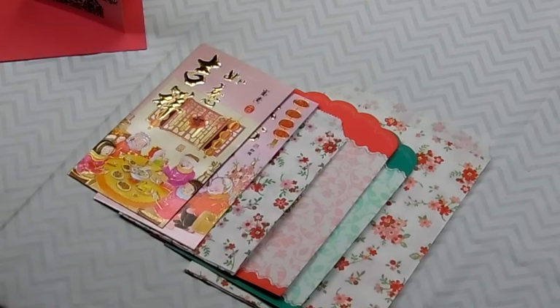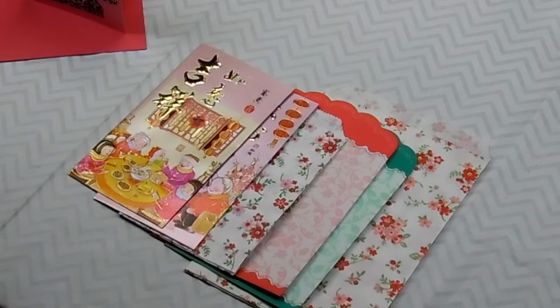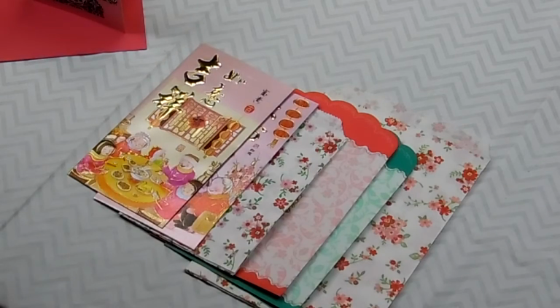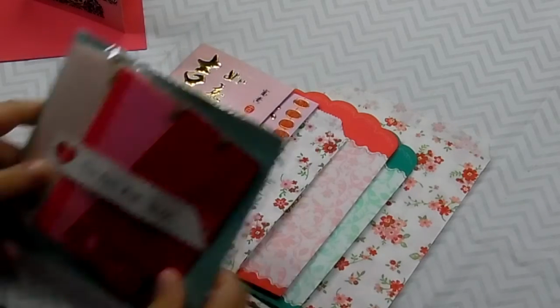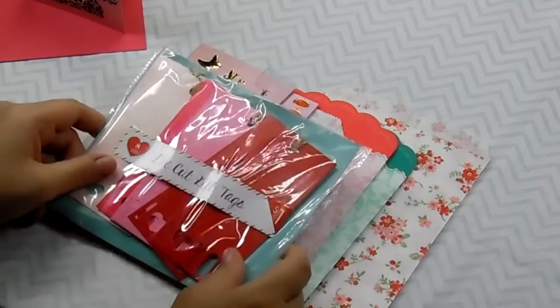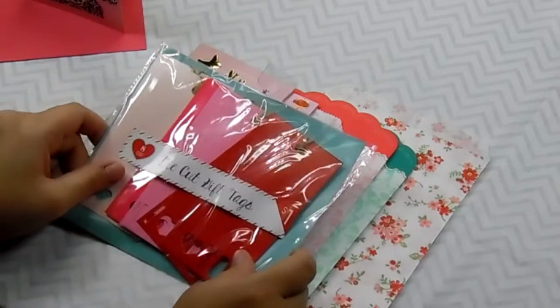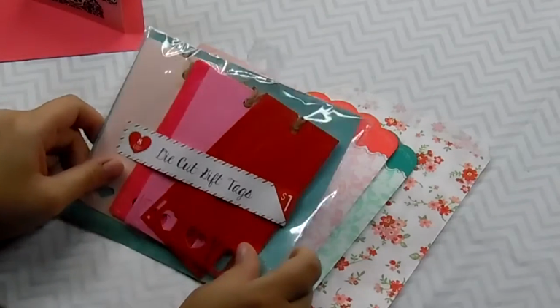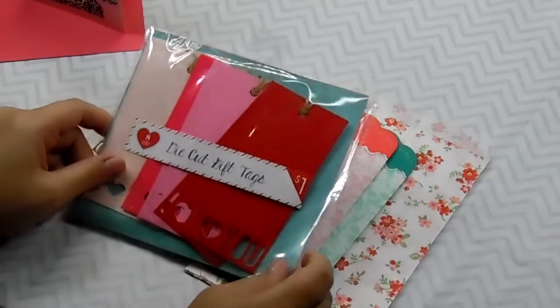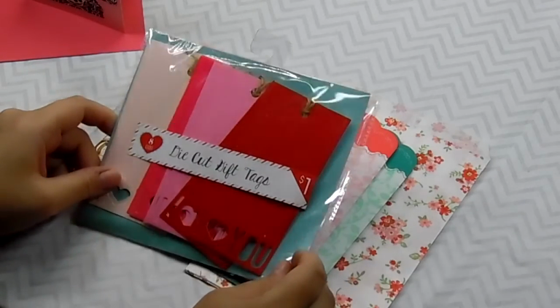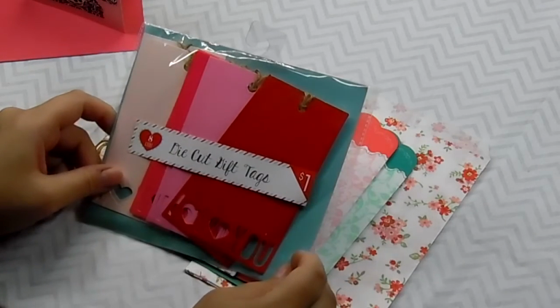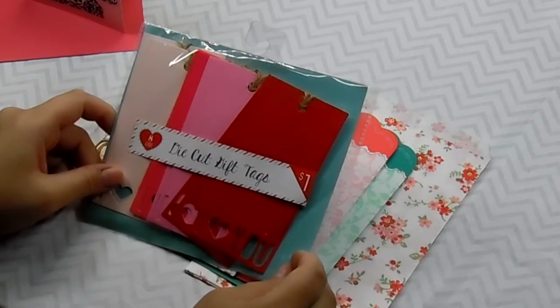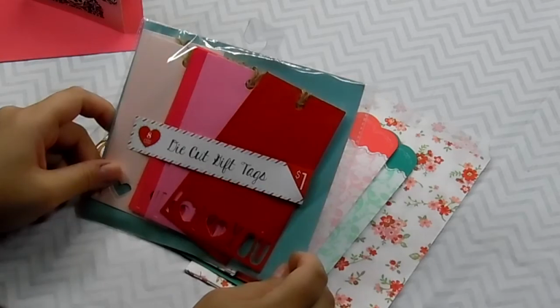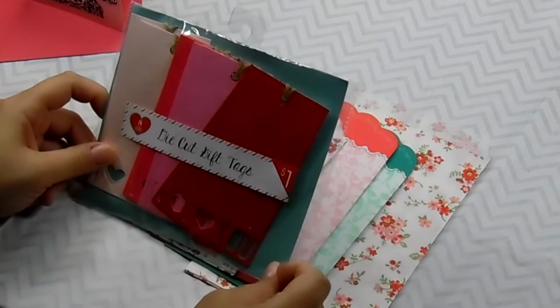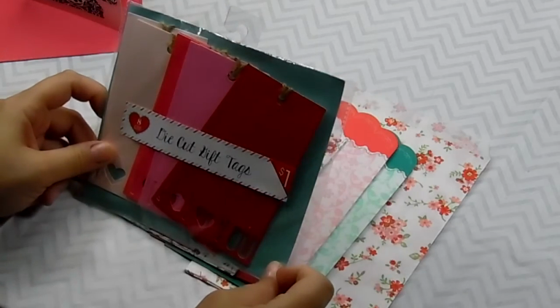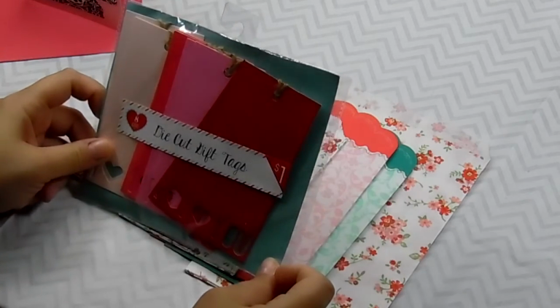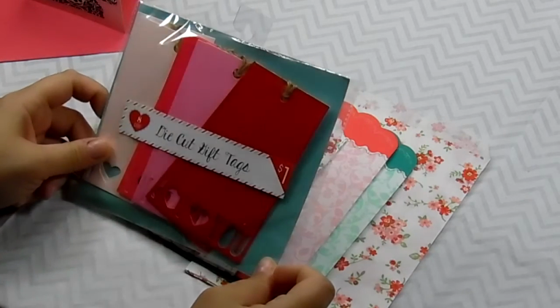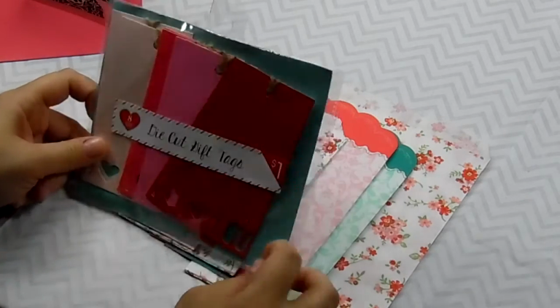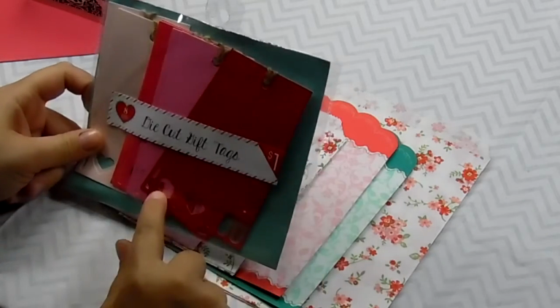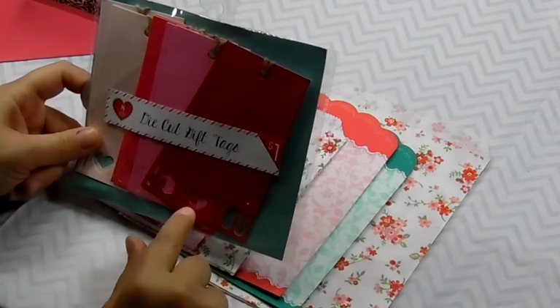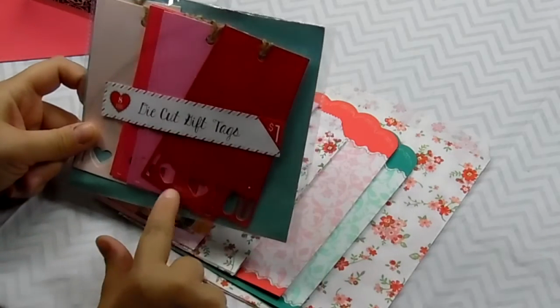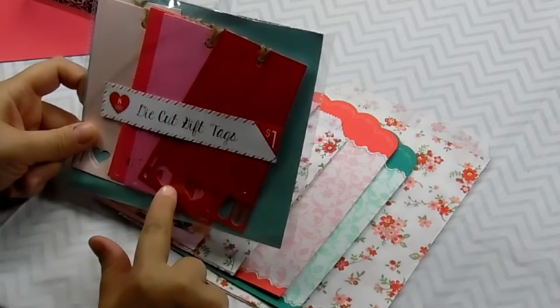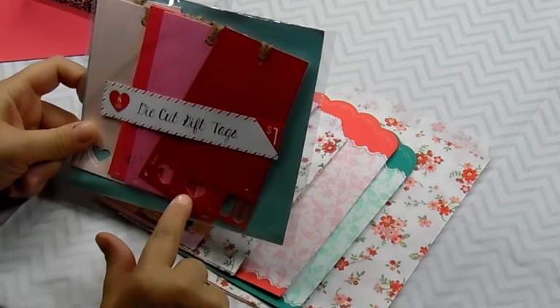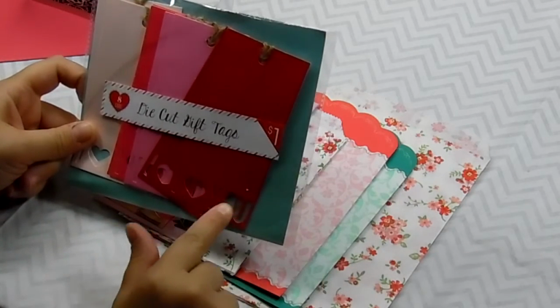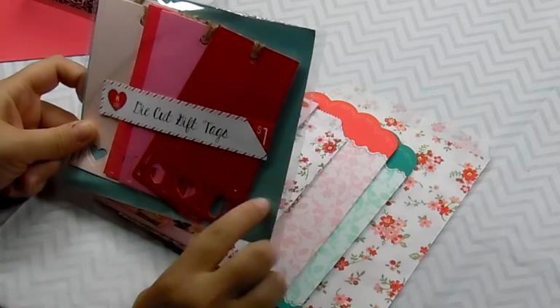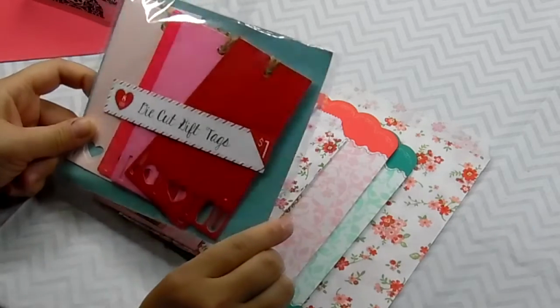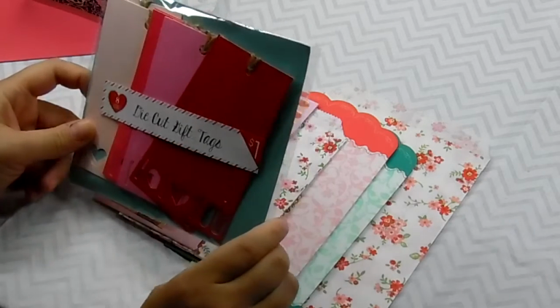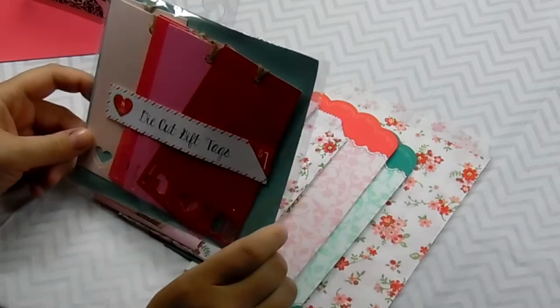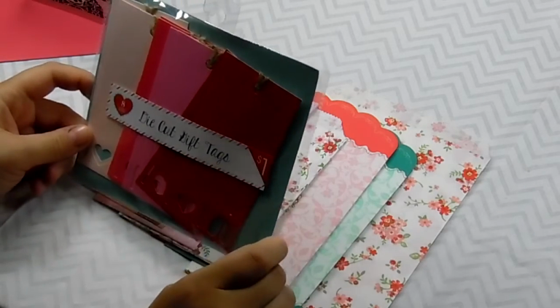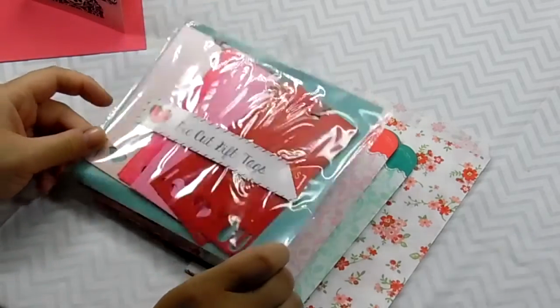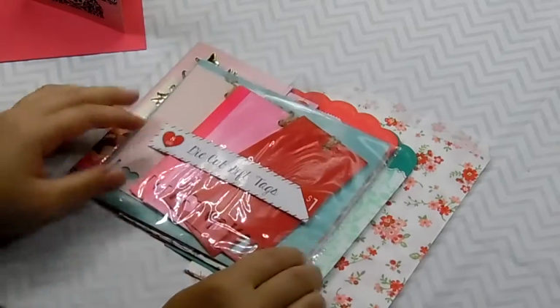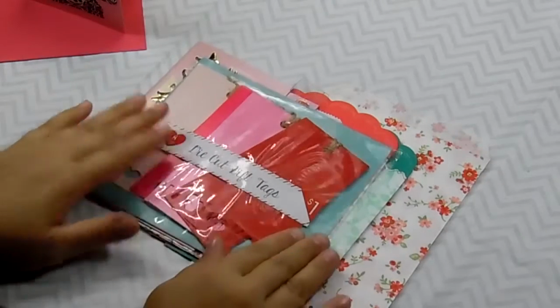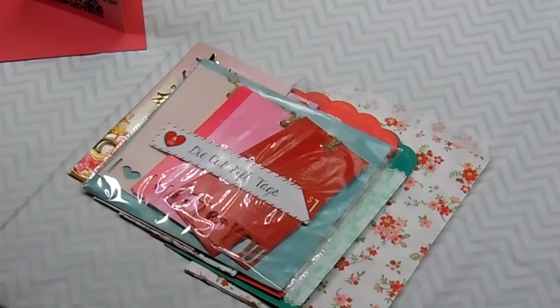And then here she sent an eight-count die cut gift tag set. Oh my gosh, these are adorable. Down here at the bottom they say 'I love you.' So cool. Thank you.